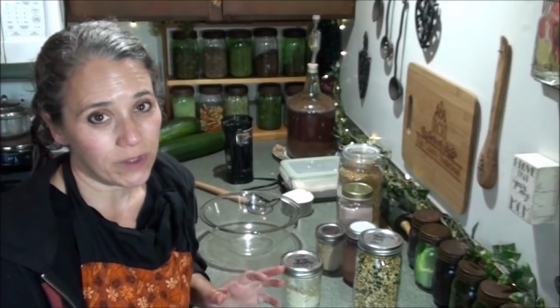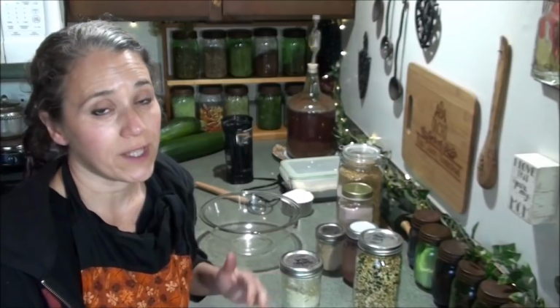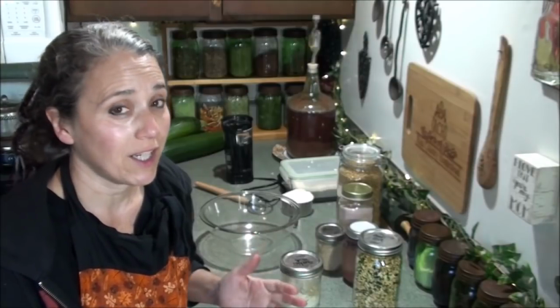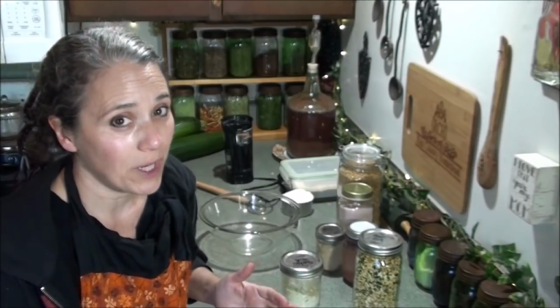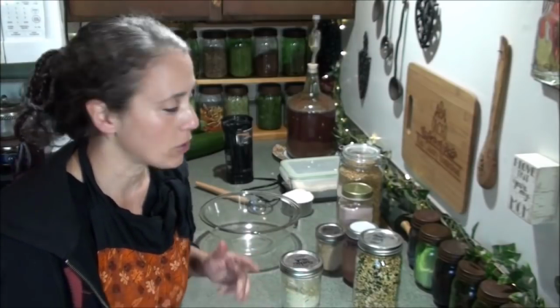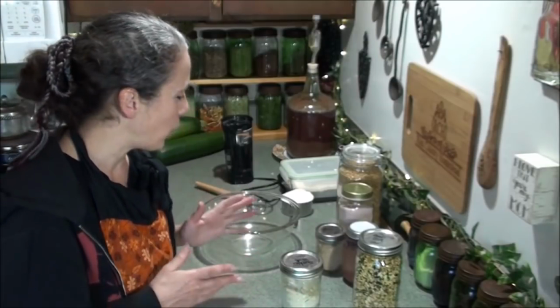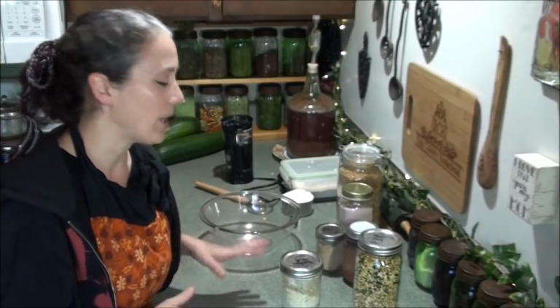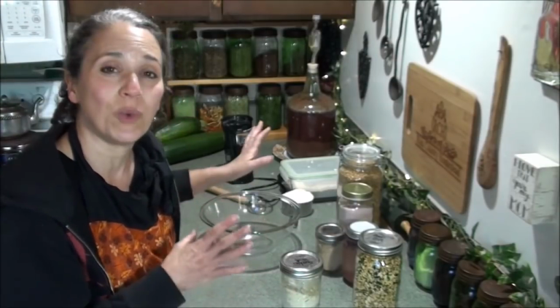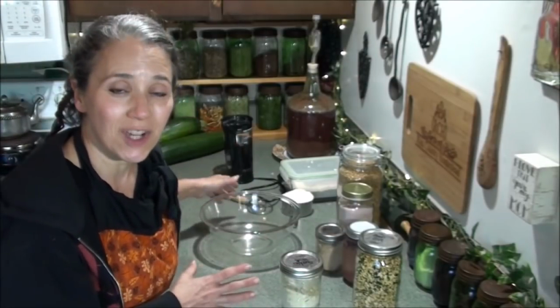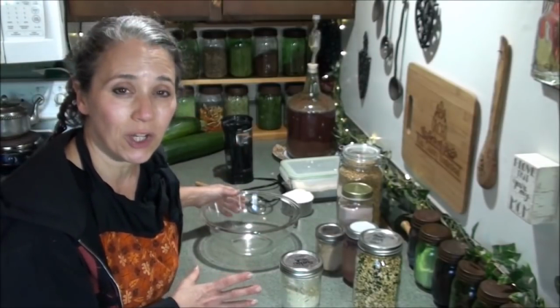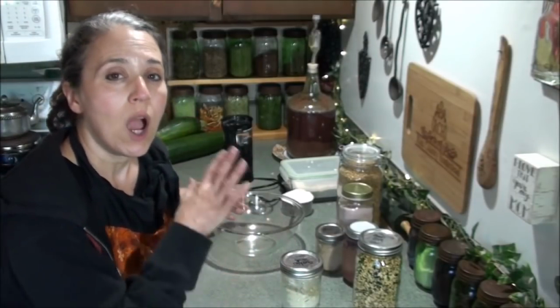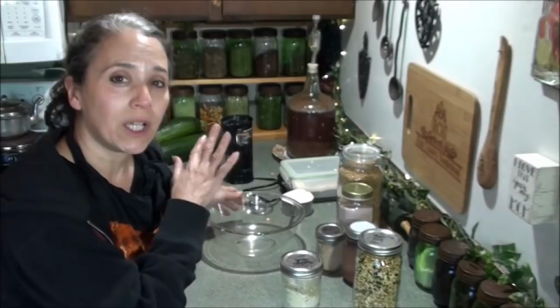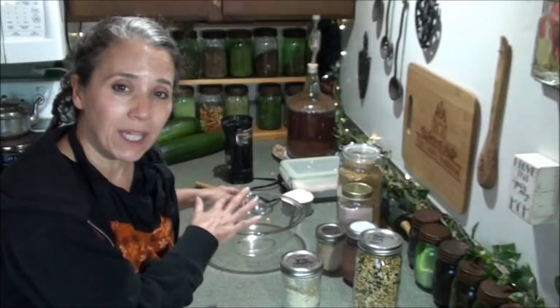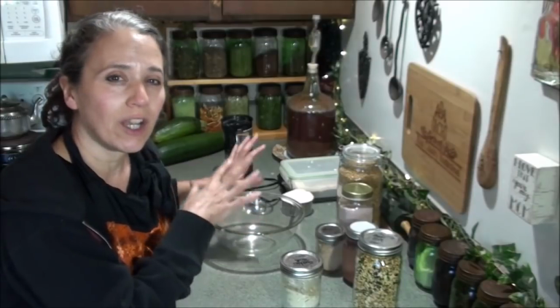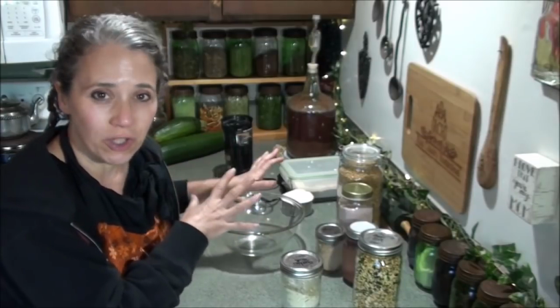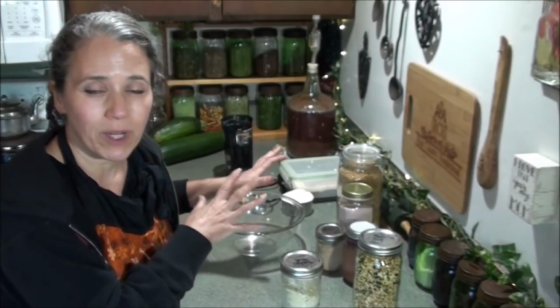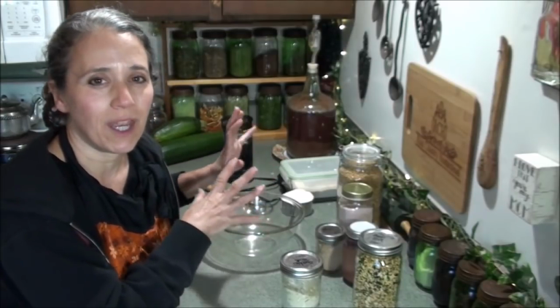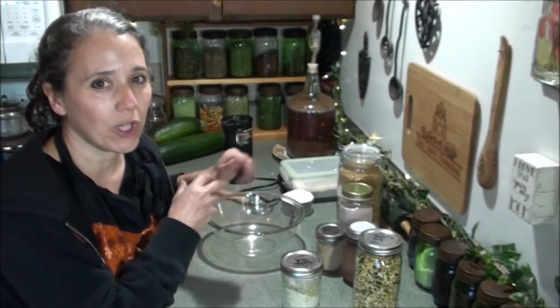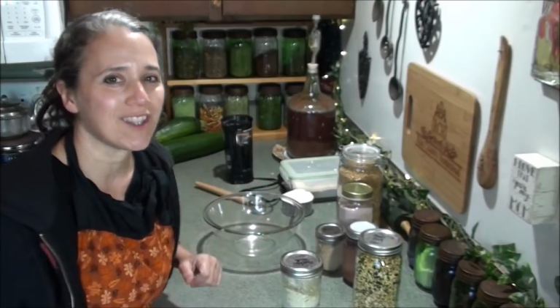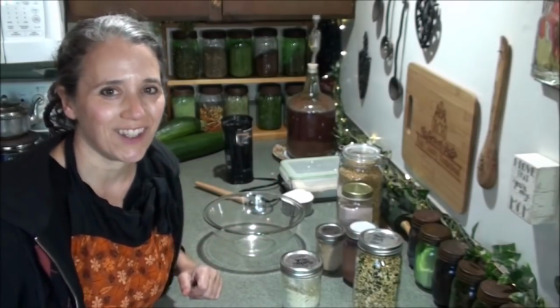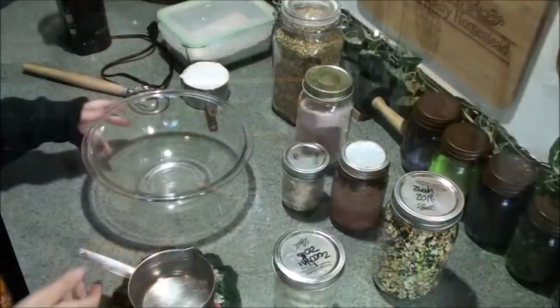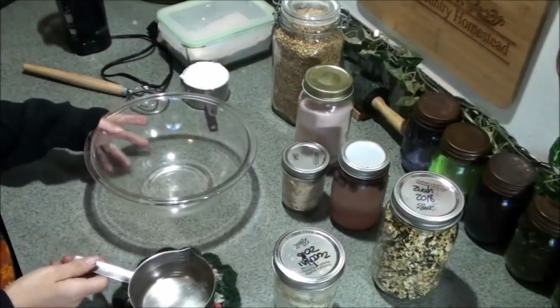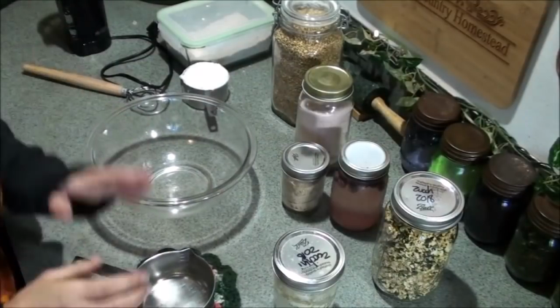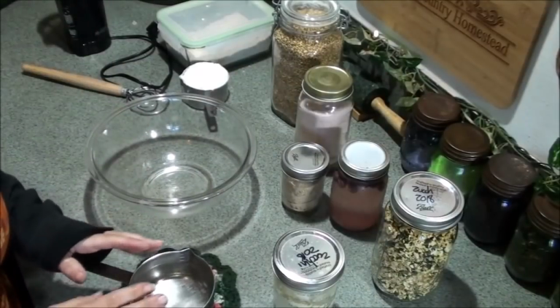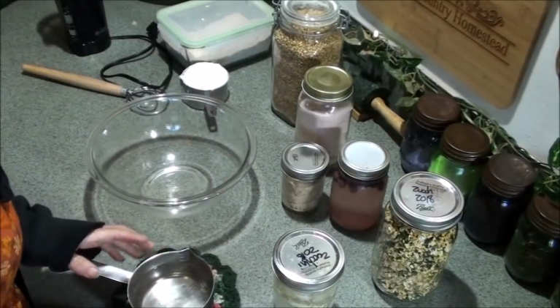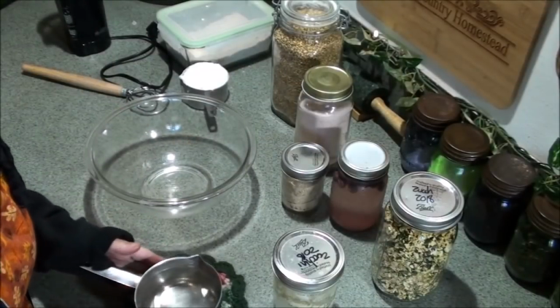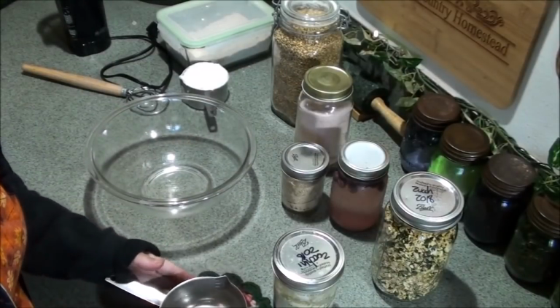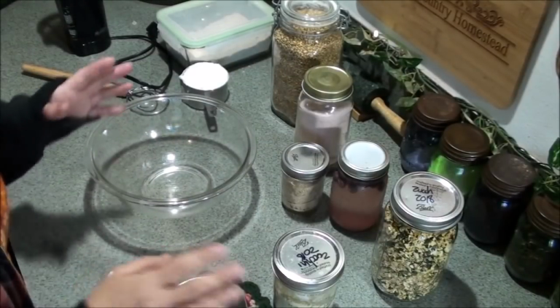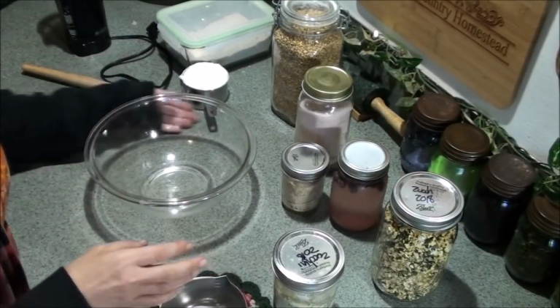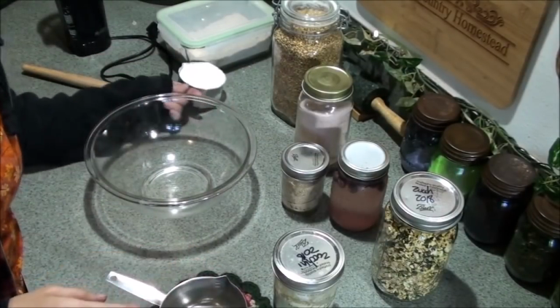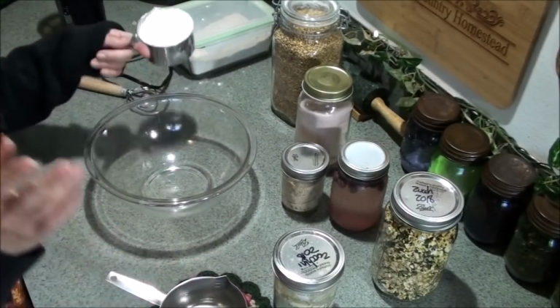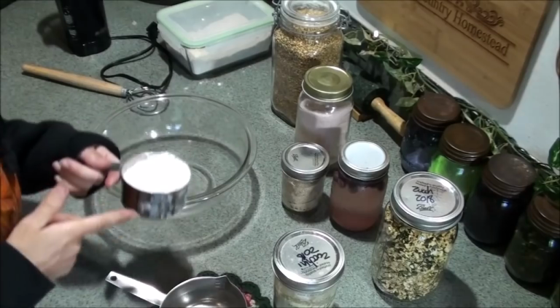Right now I have my rainwater heating up on the wood stove because I need to get it to the right temperature for my bread. My water is warm enough — I've got it at 120 degrees. So the first thing I'm going to put in my bowl is one cup of organic unbleached plain white flour.